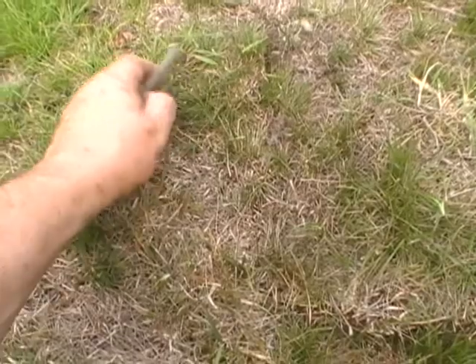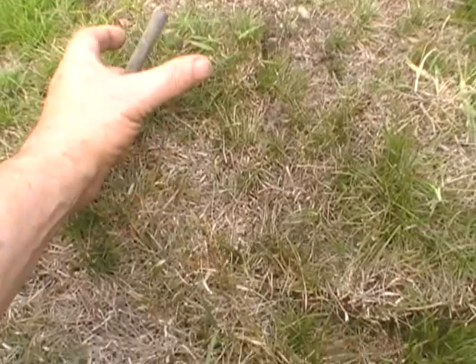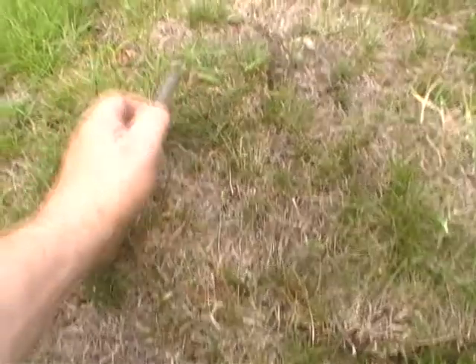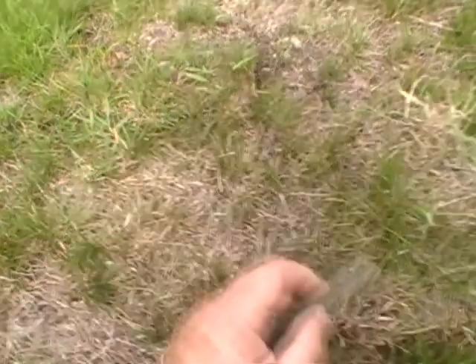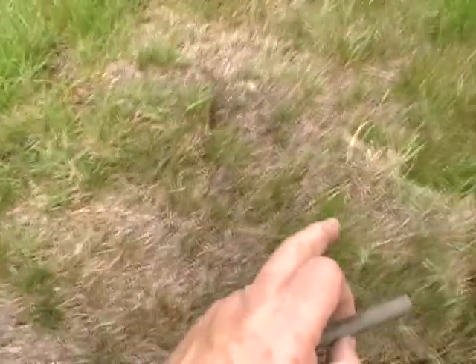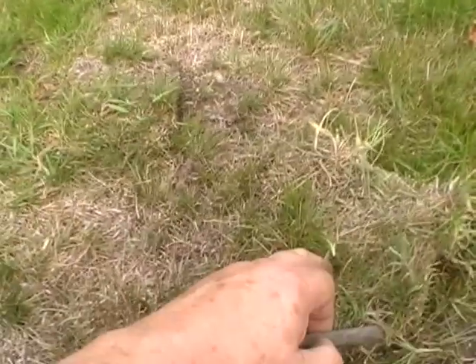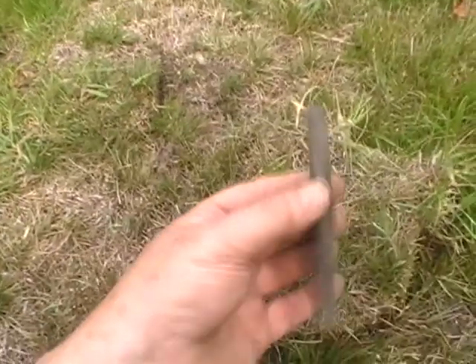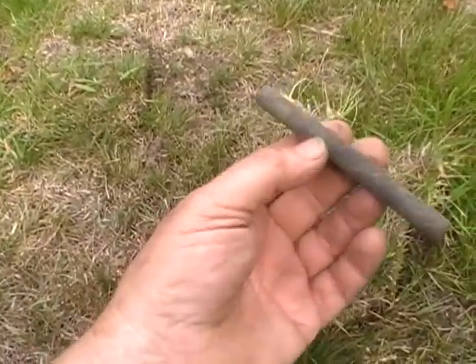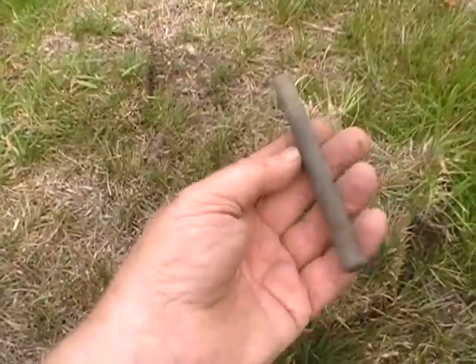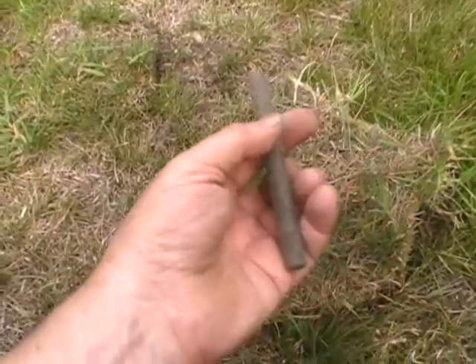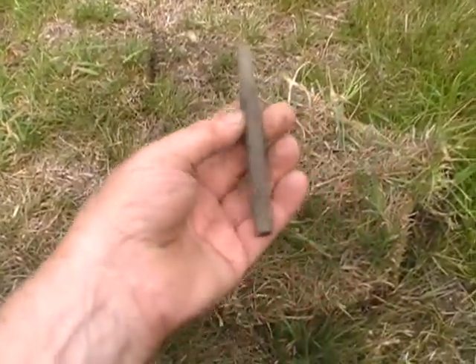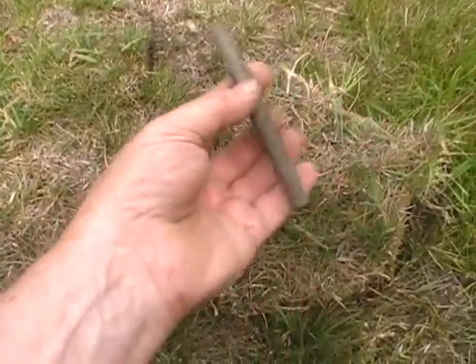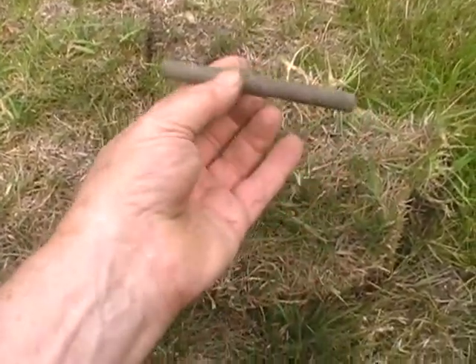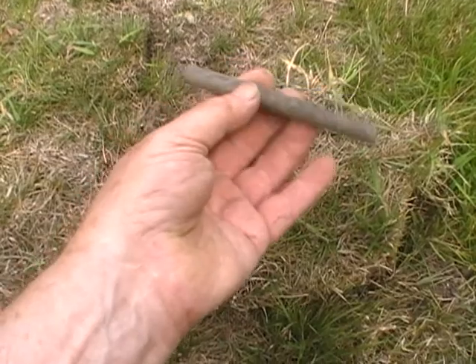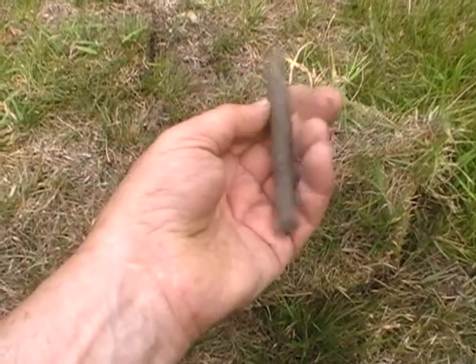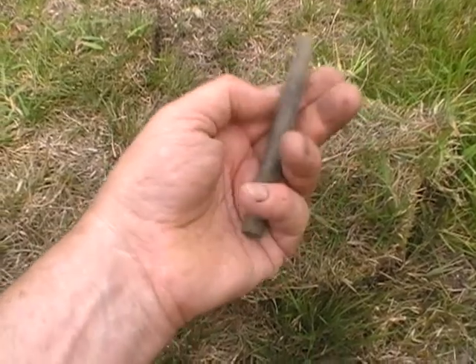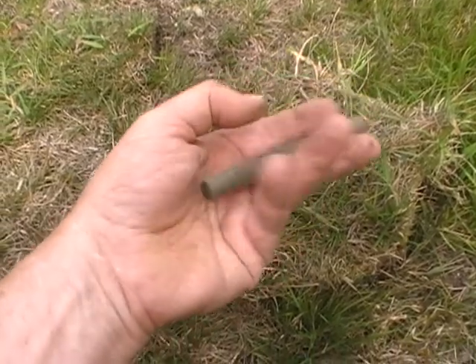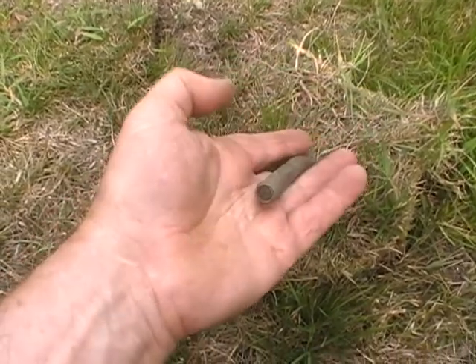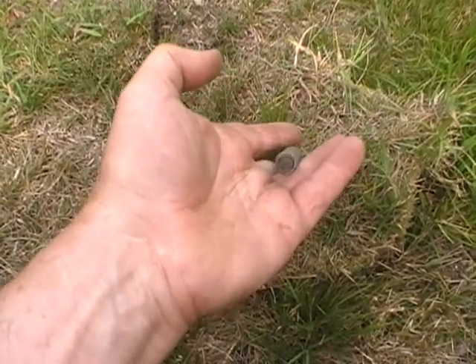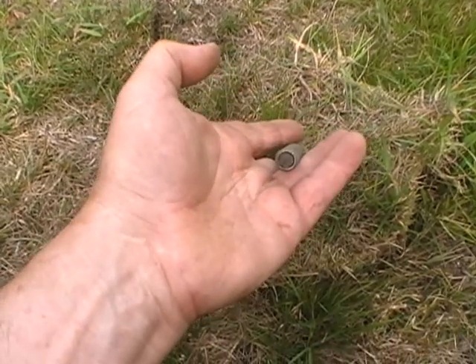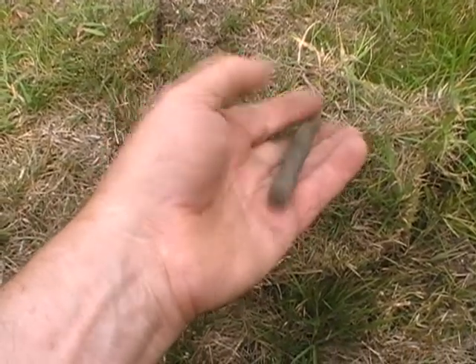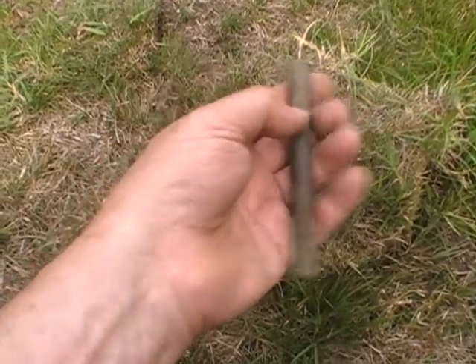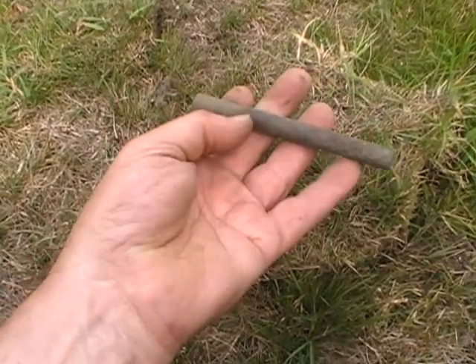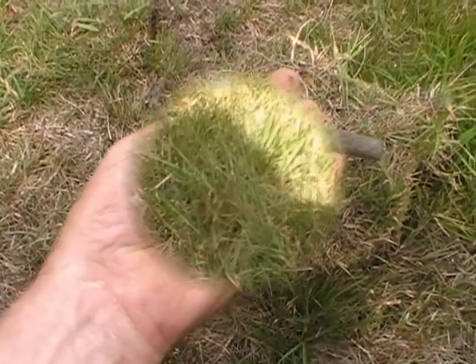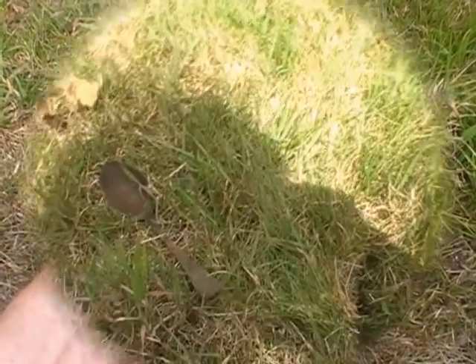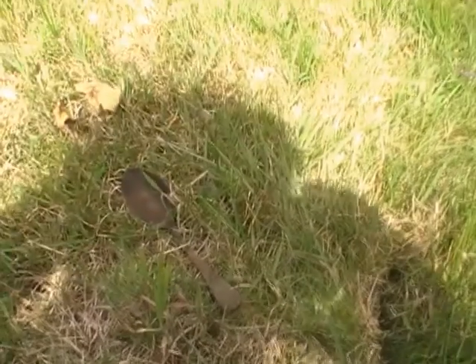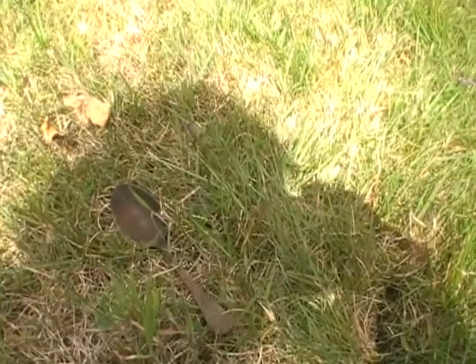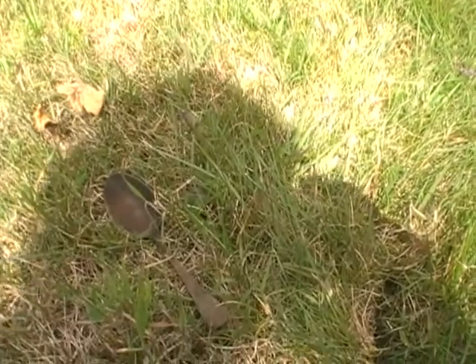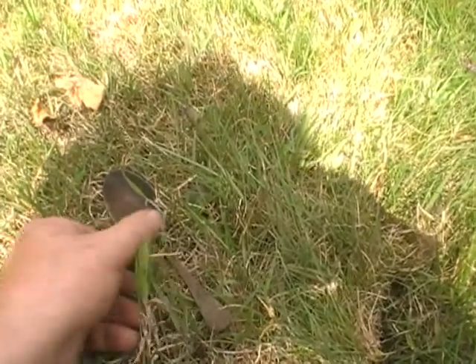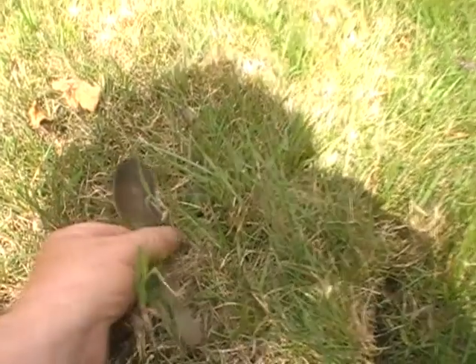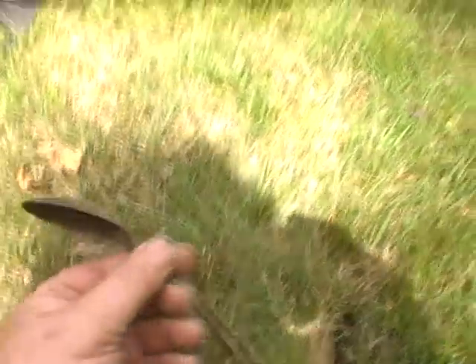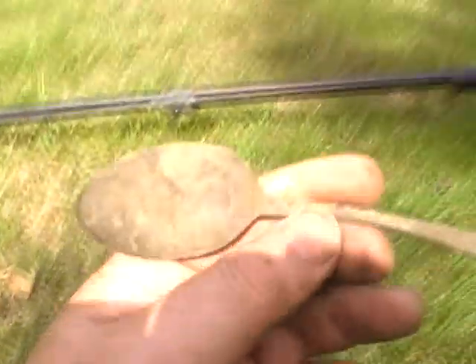This squeal here was a copper rod tube. Massive squeal and a 67.